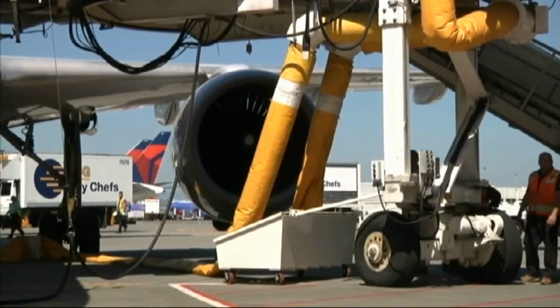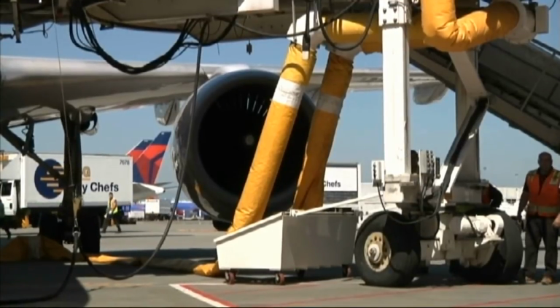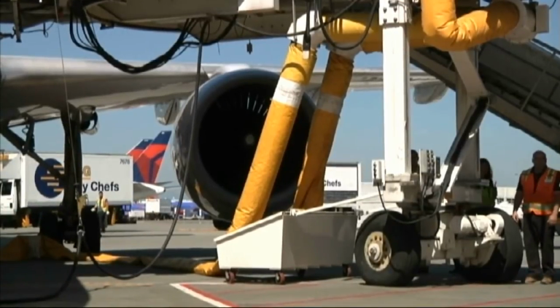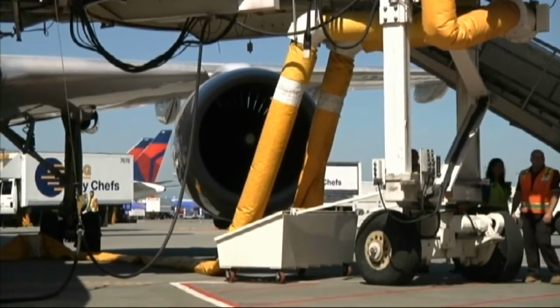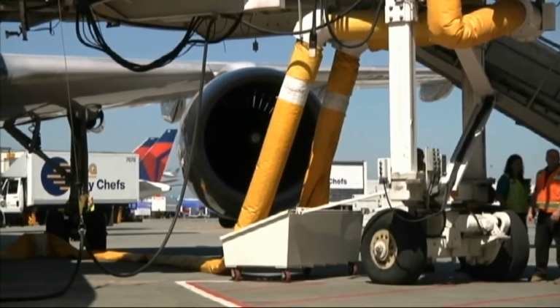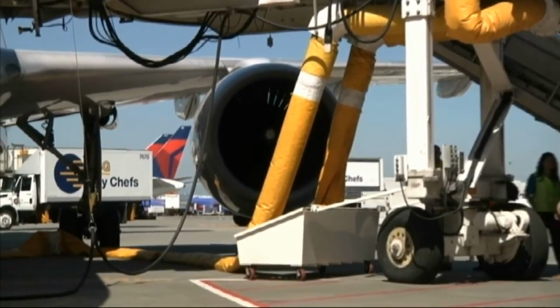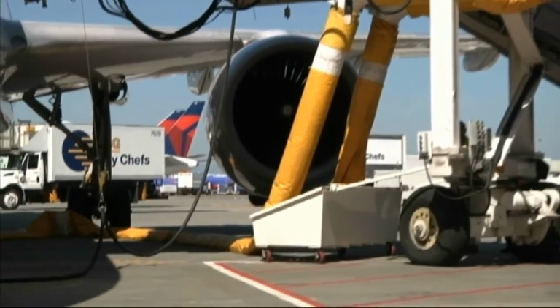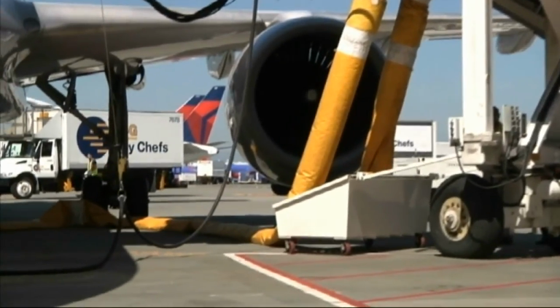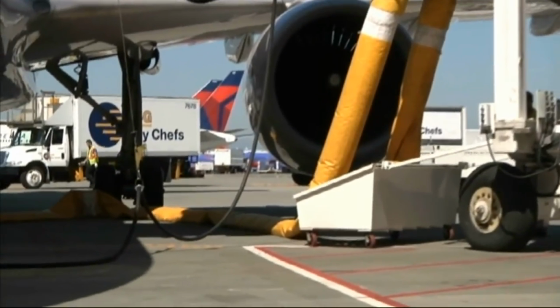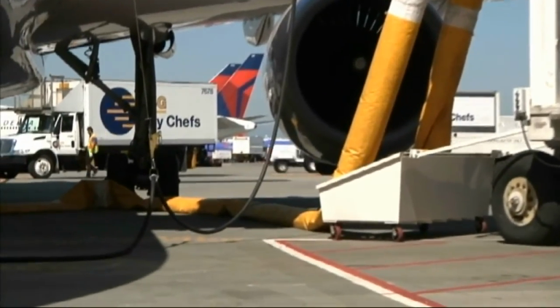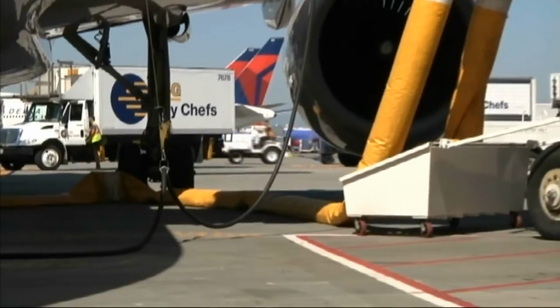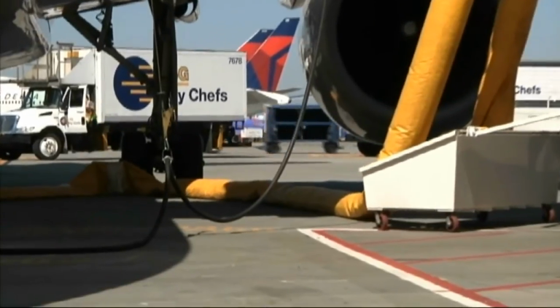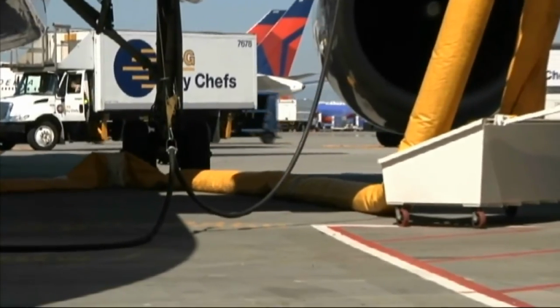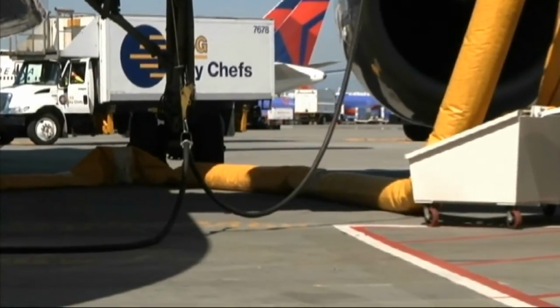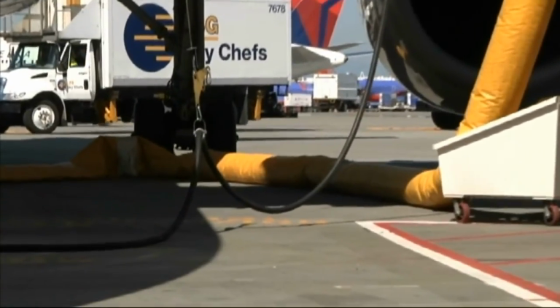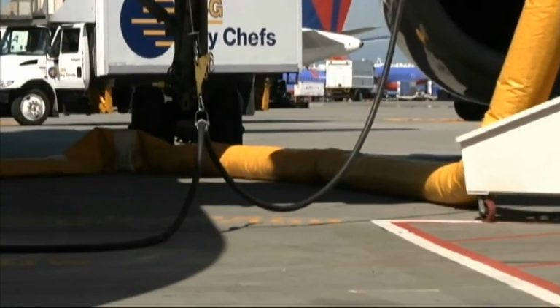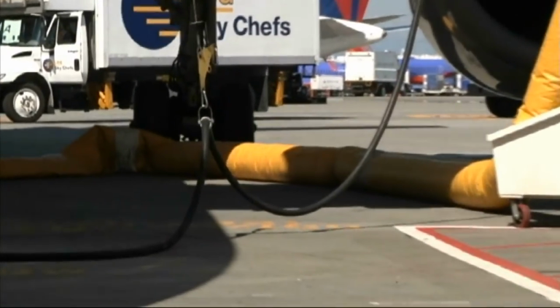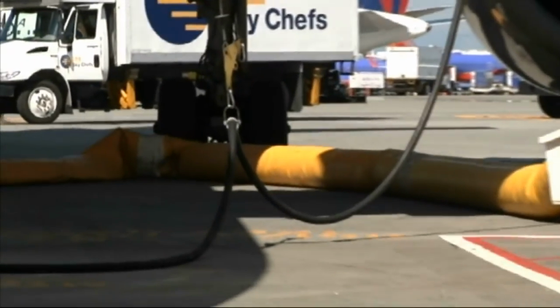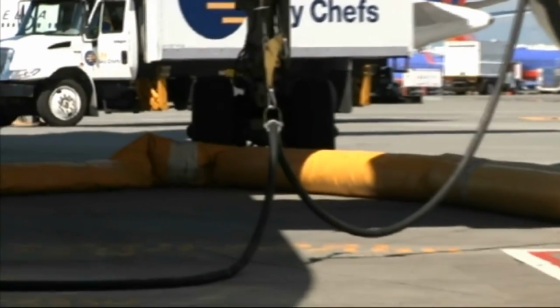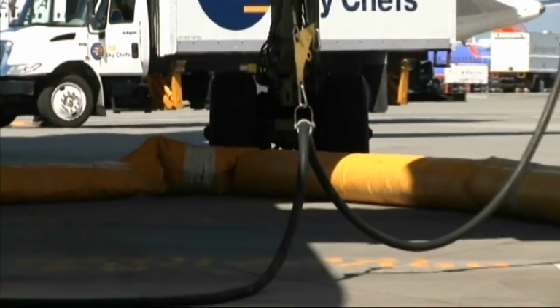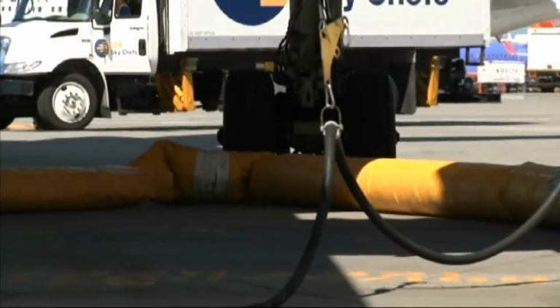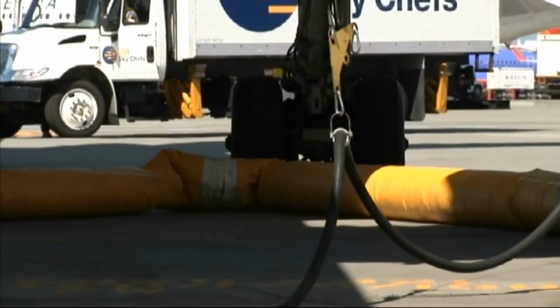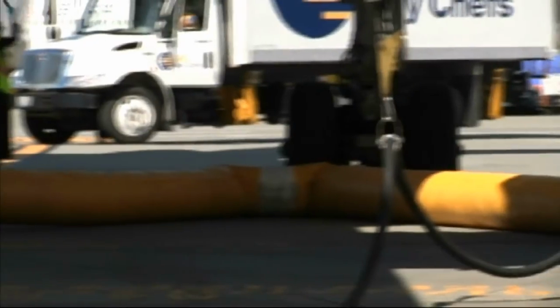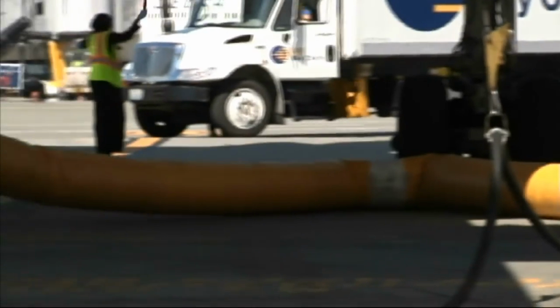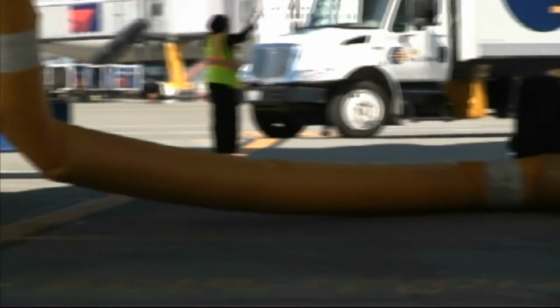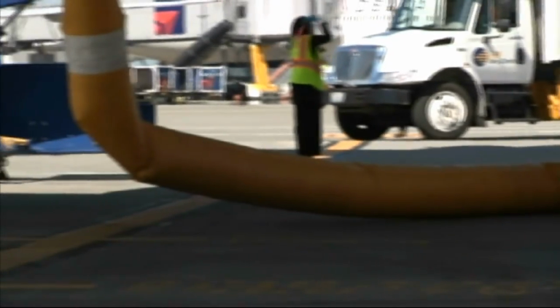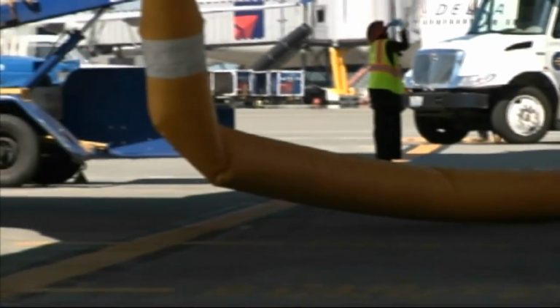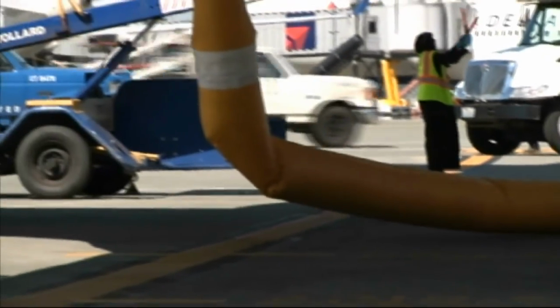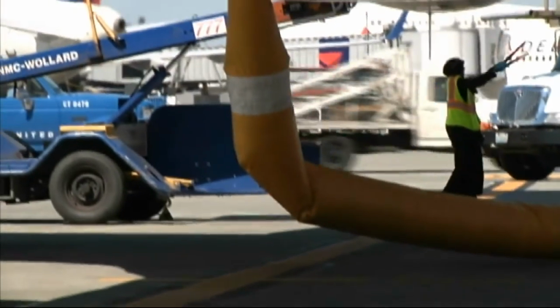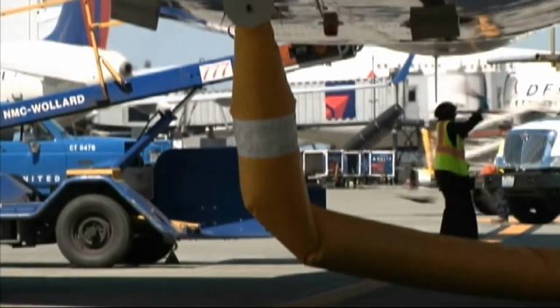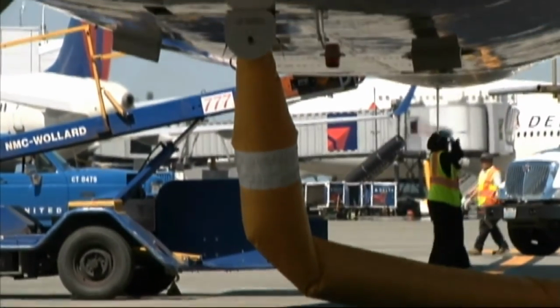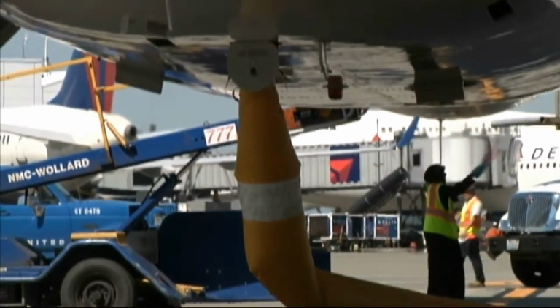Without preconditioned air, the aircraft's auxiliary engine runs the heating and cooling inside the plane, burning fuel as it sits at the gate. Preconditioned air will save airlines about 5 million gallons of fuel each year, or about 15 million dollars.